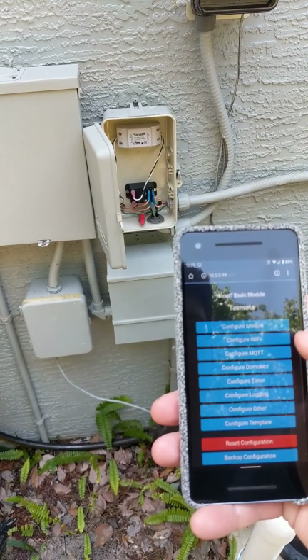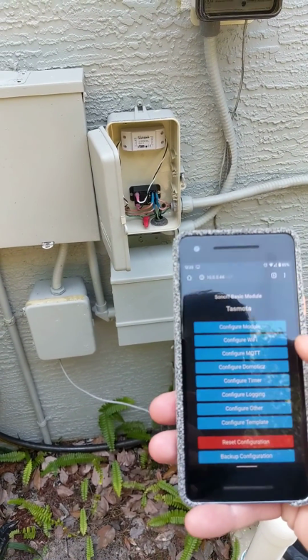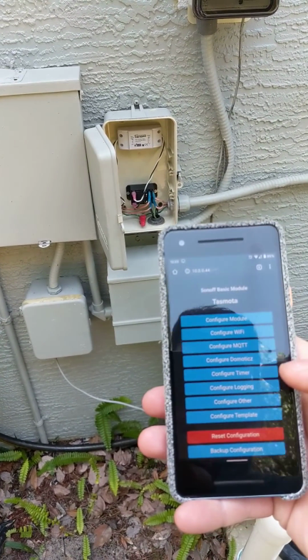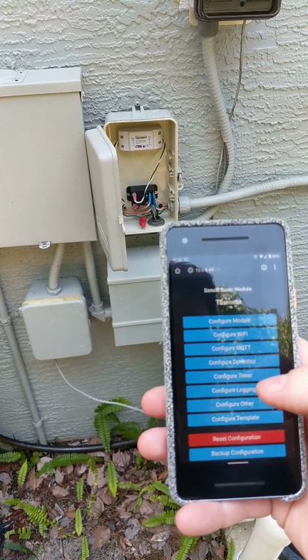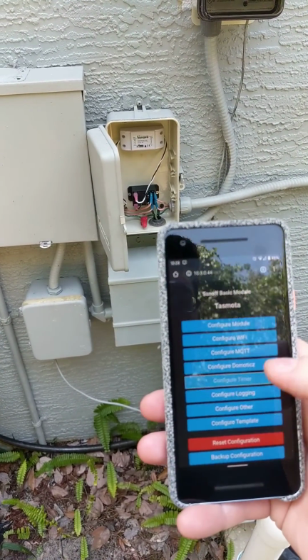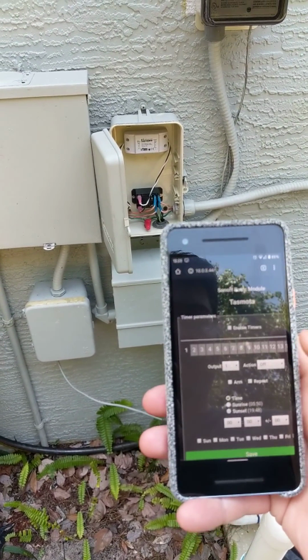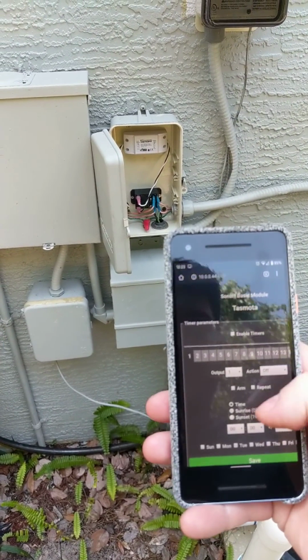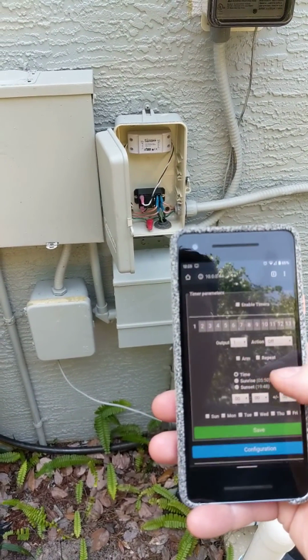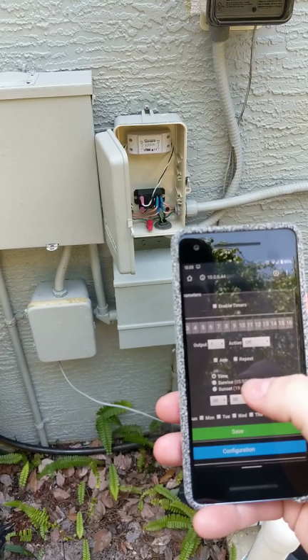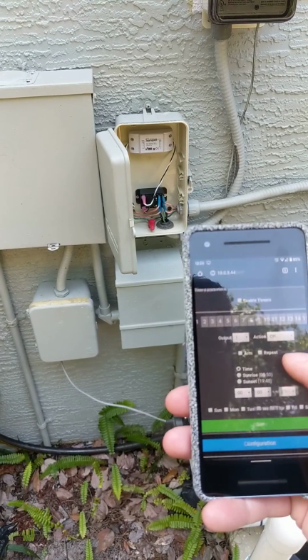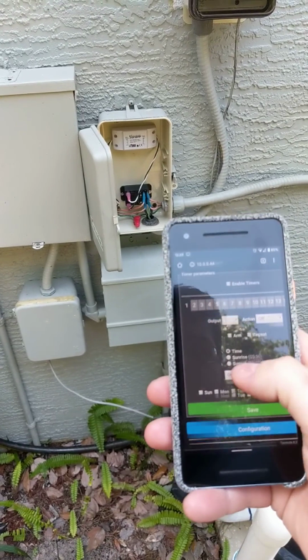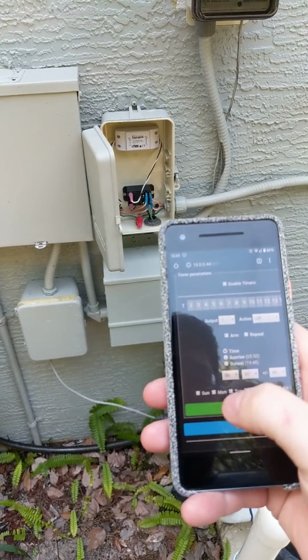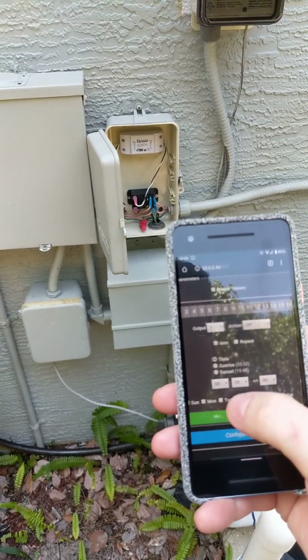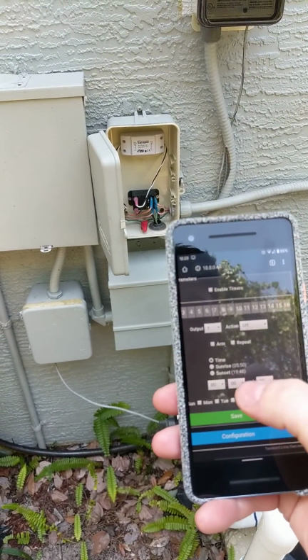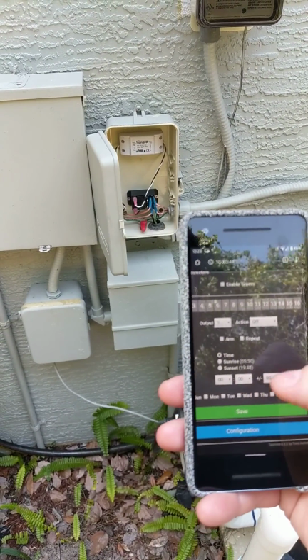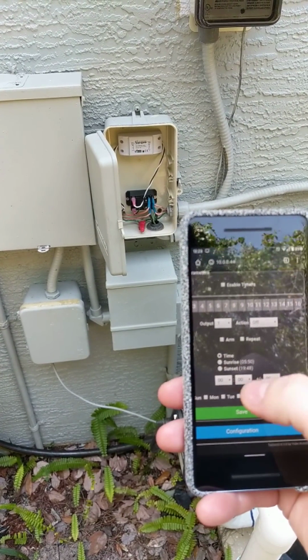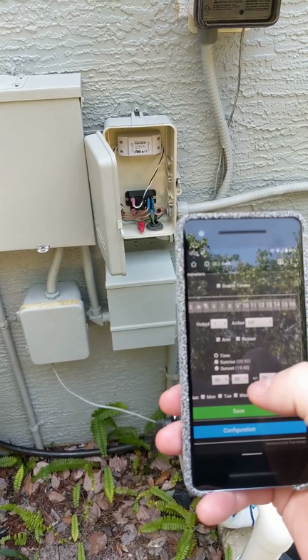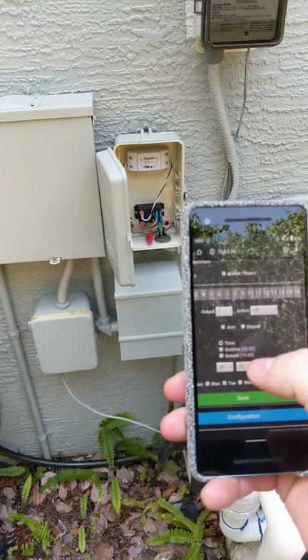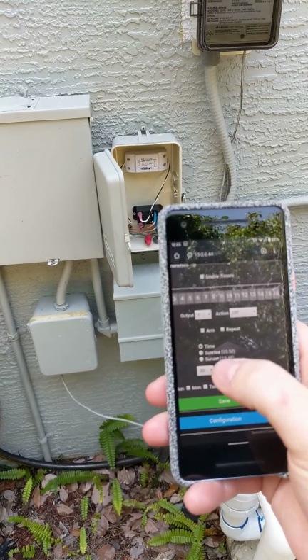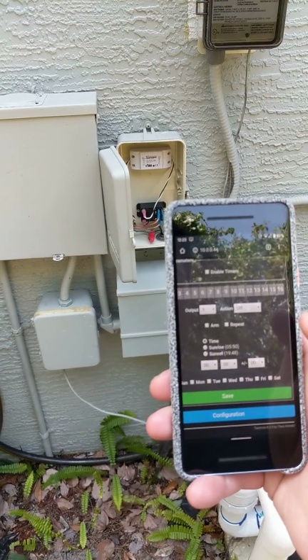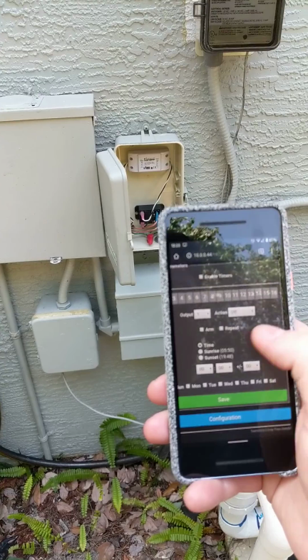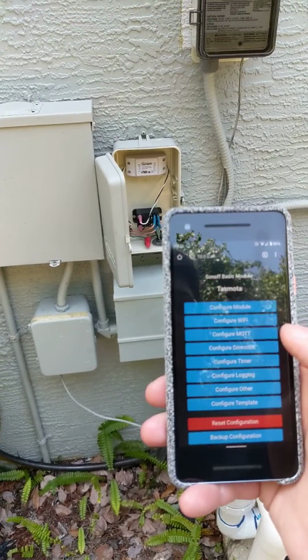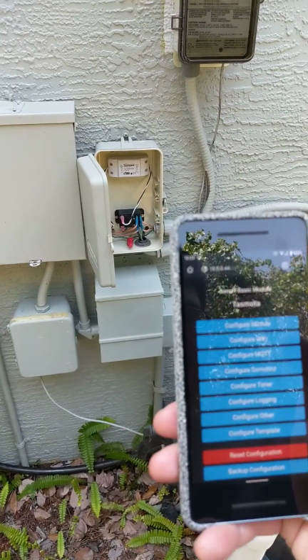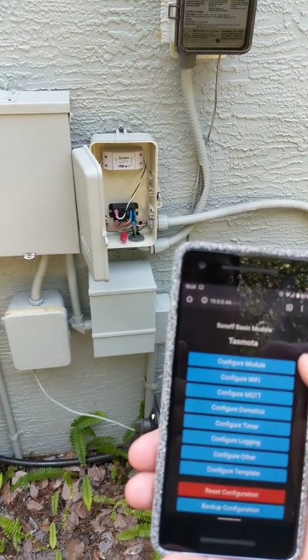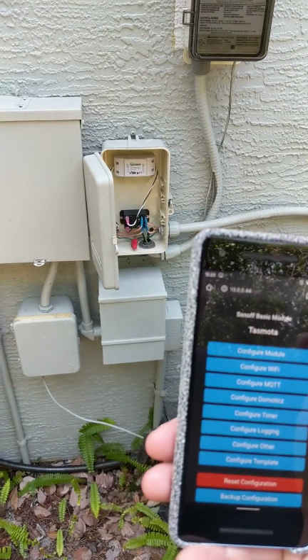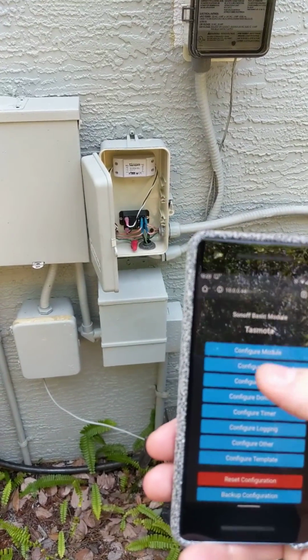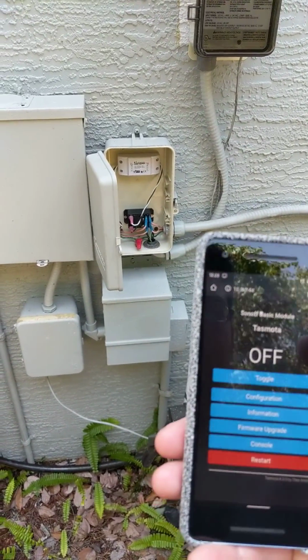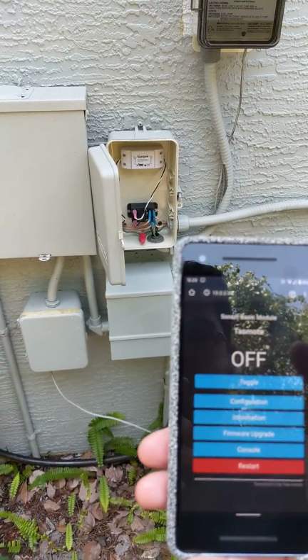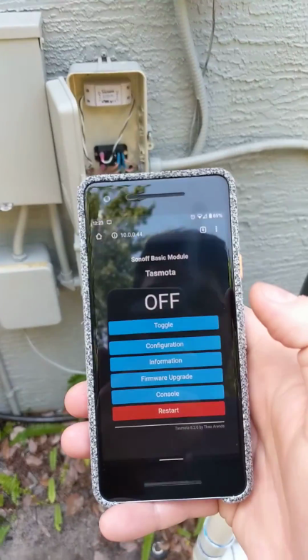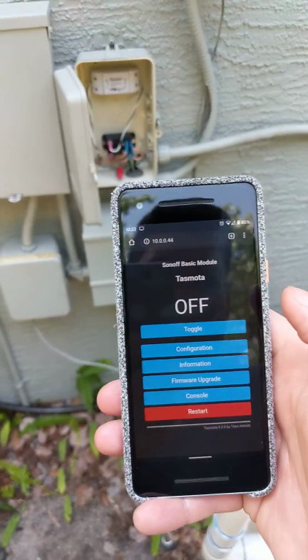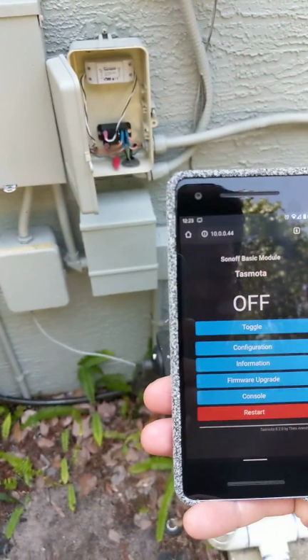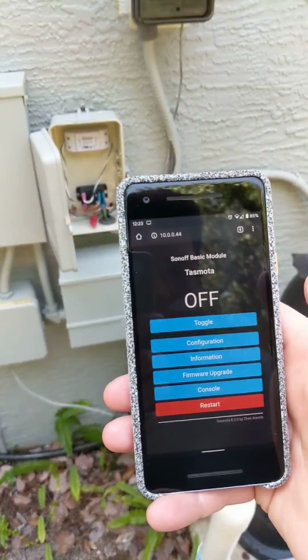In the configuration you can set up a timer, so you've got your days of the week when you want it on or off, or you can have automatic sunrise and sunset by latitude and longitude, and other cool features.